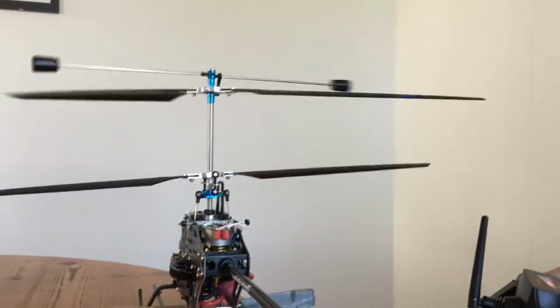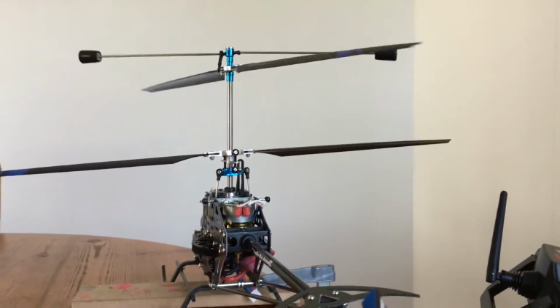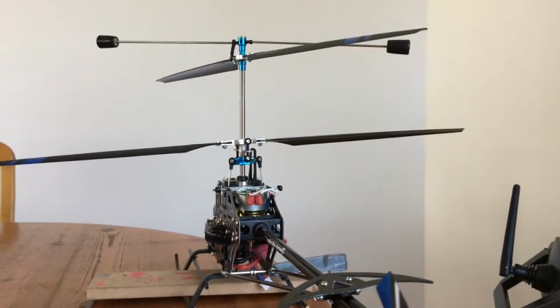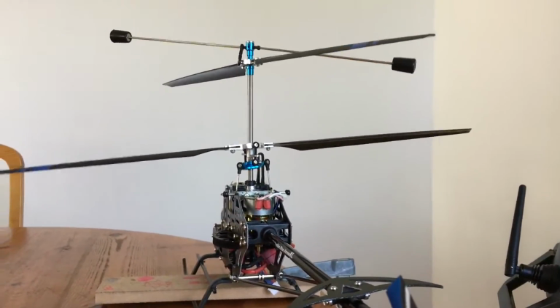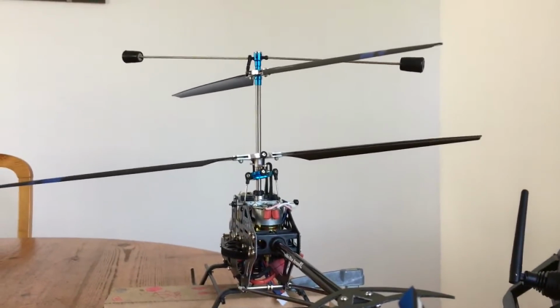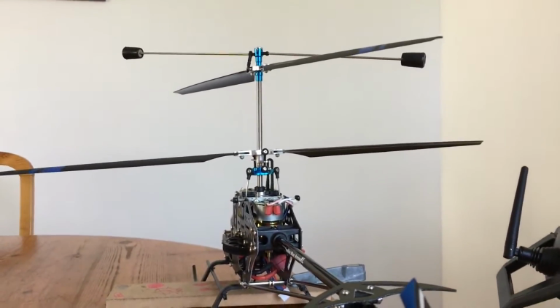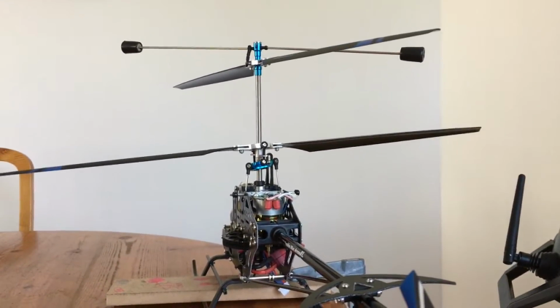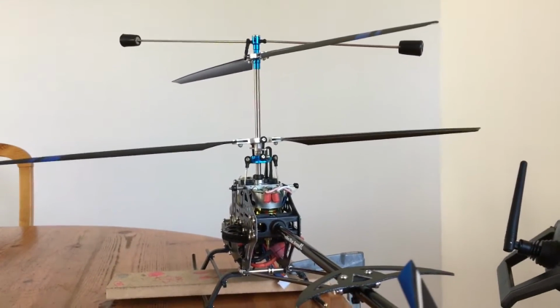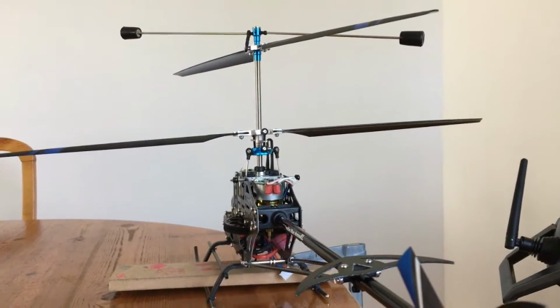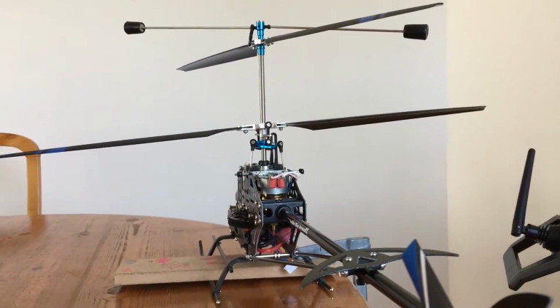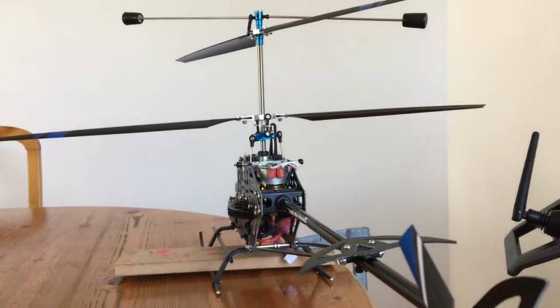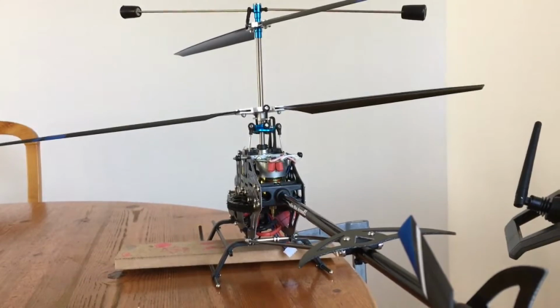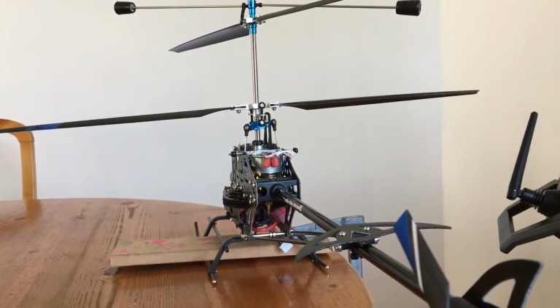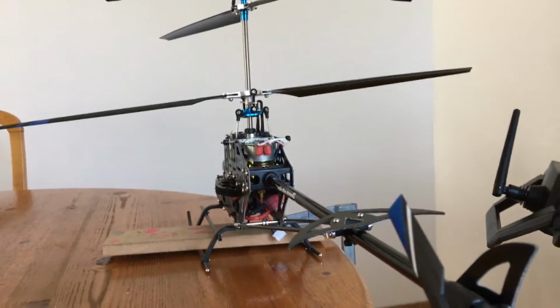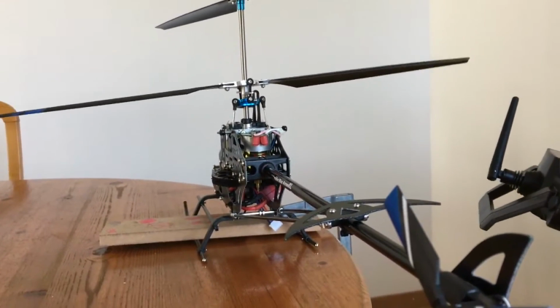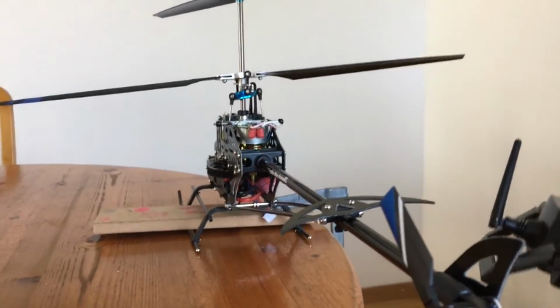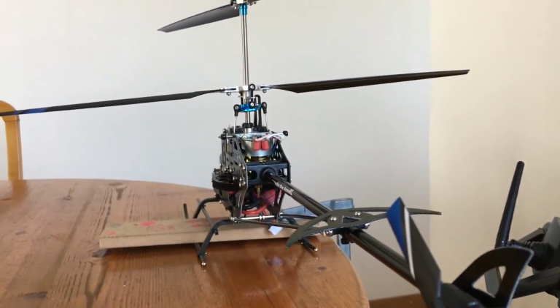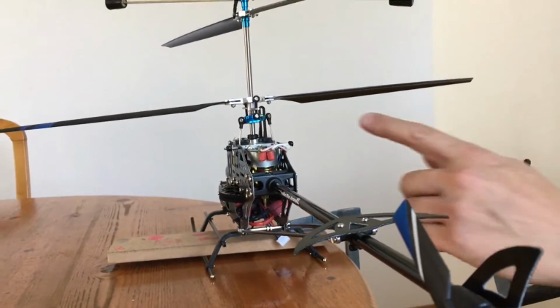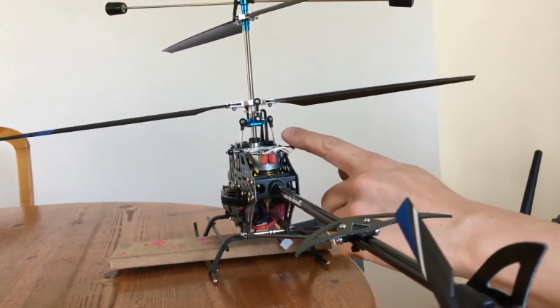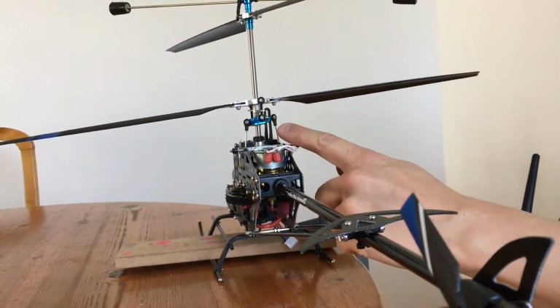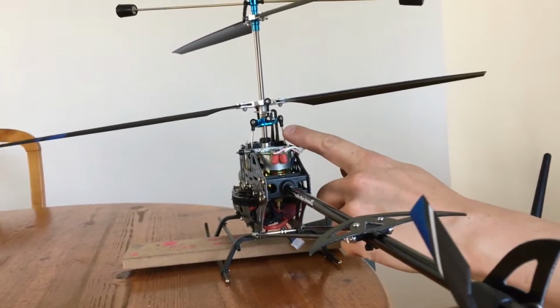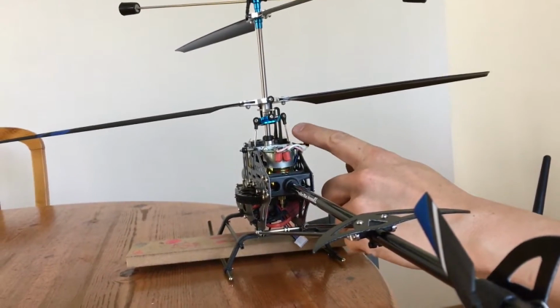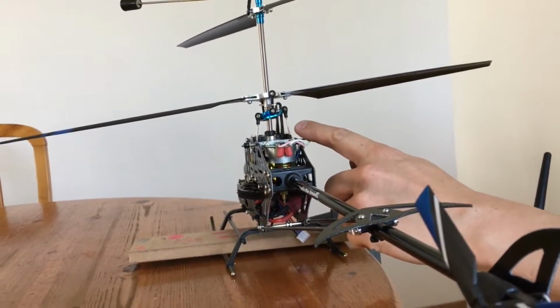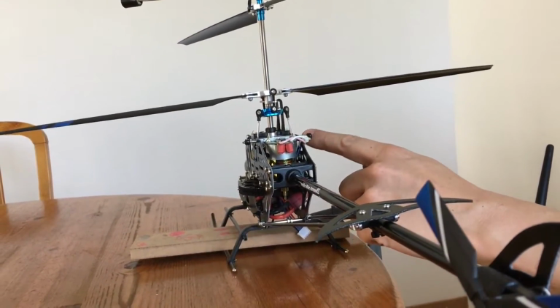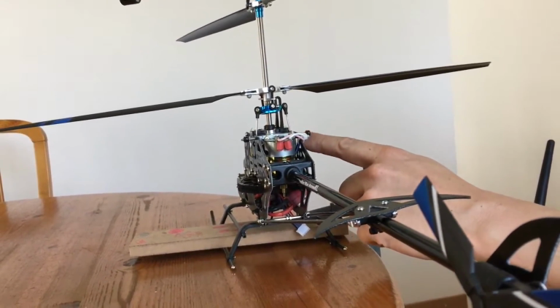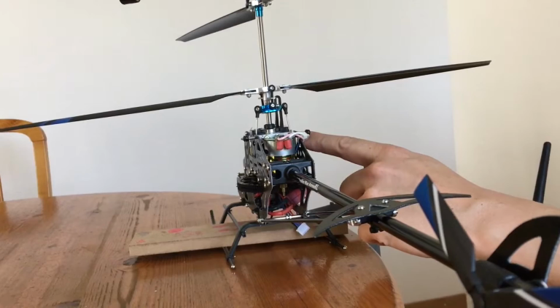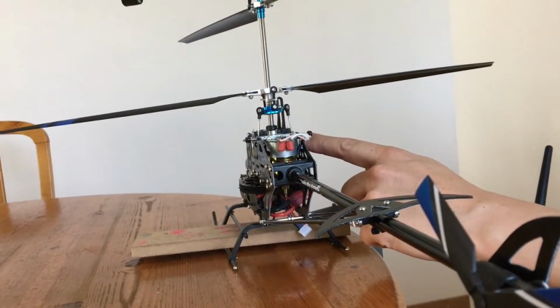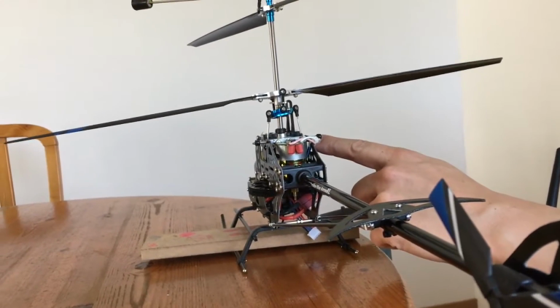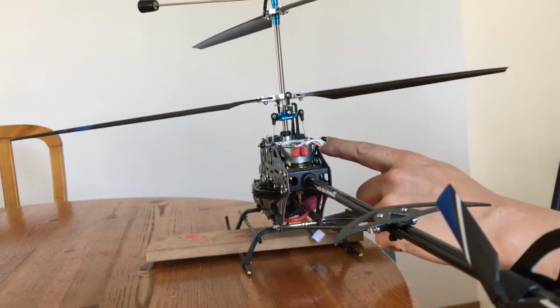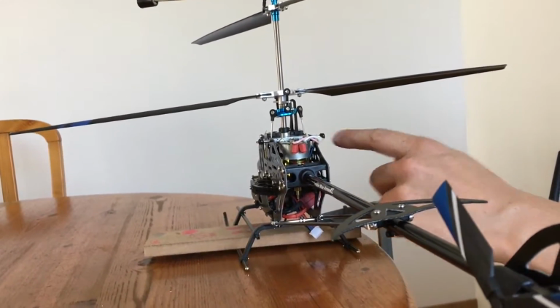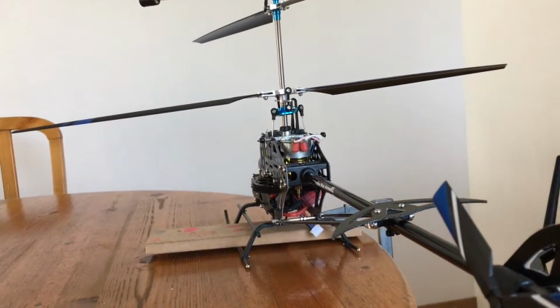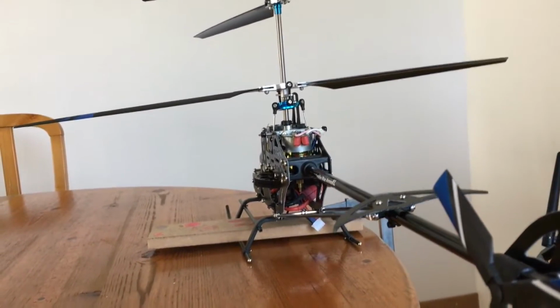But will it communicate with the helicopter? Yes, it looks like it does. However, this ROPE is defective — stripped gears, I assume.